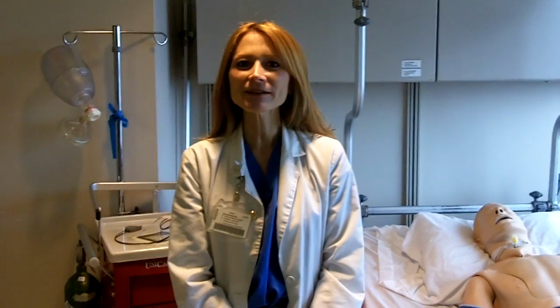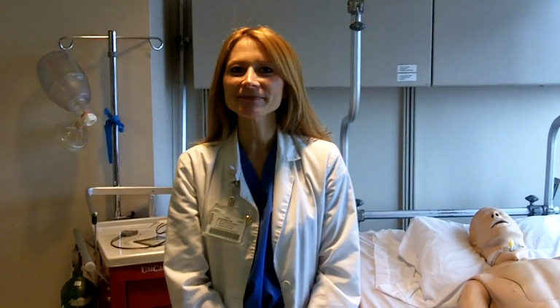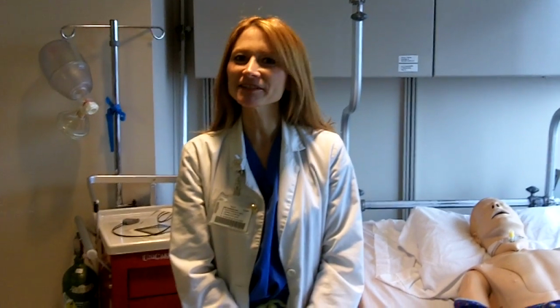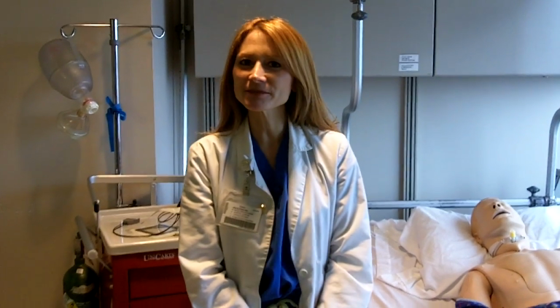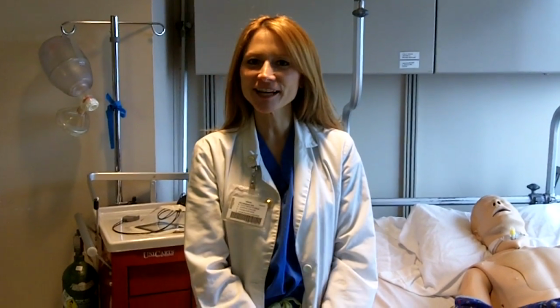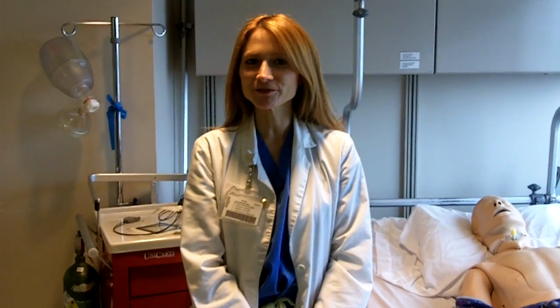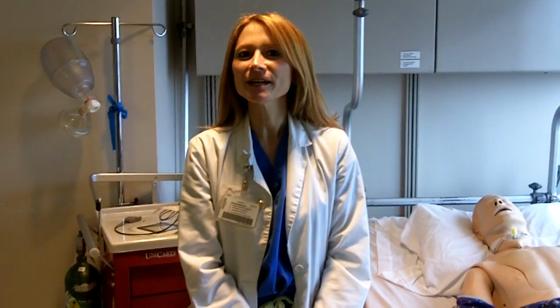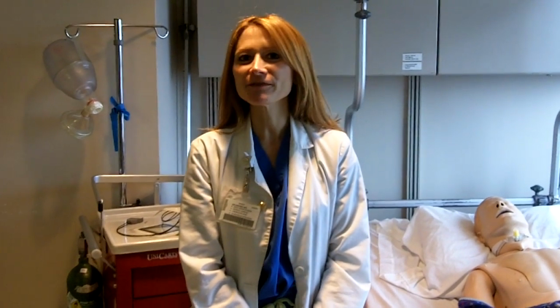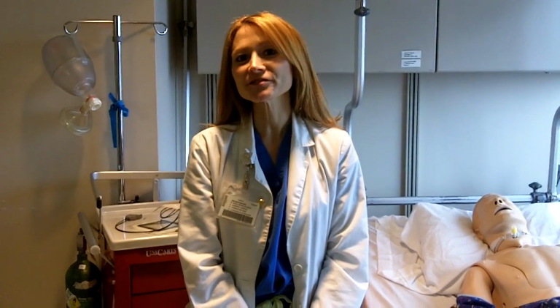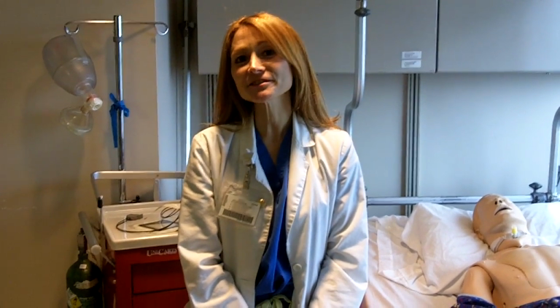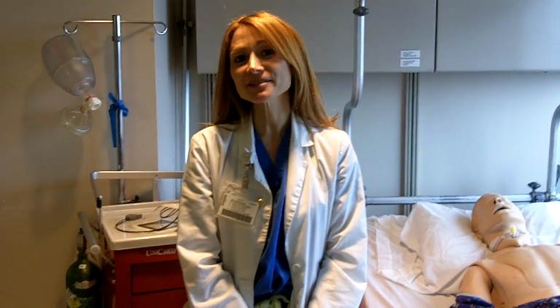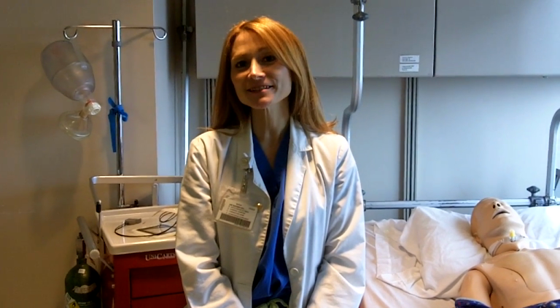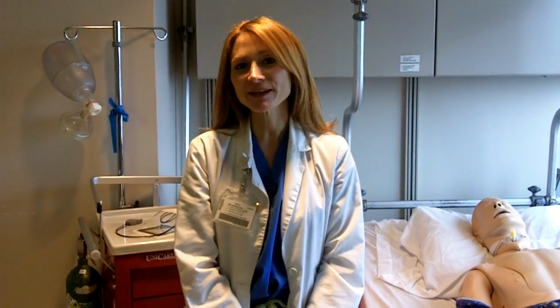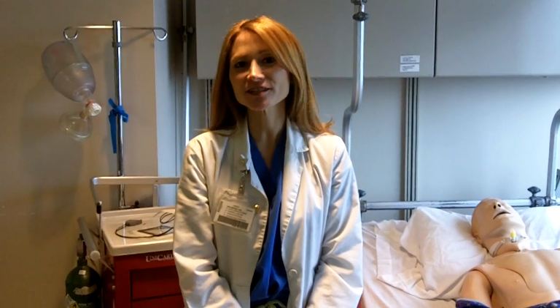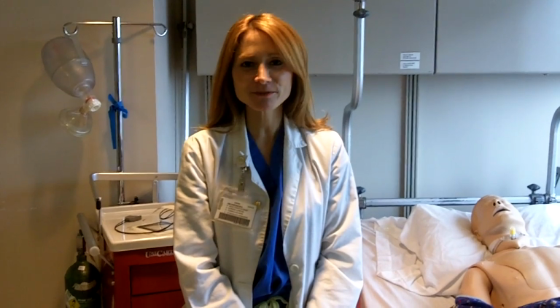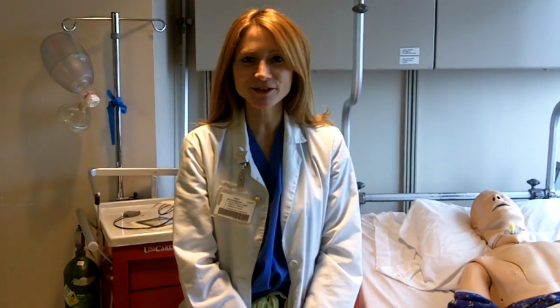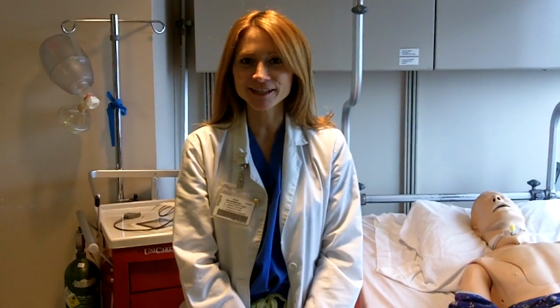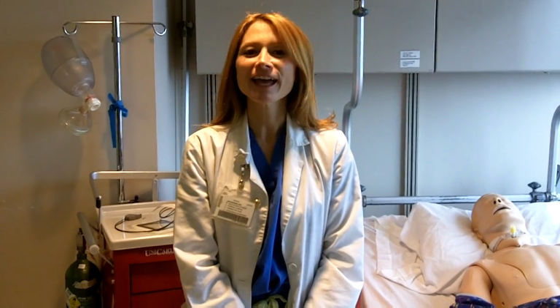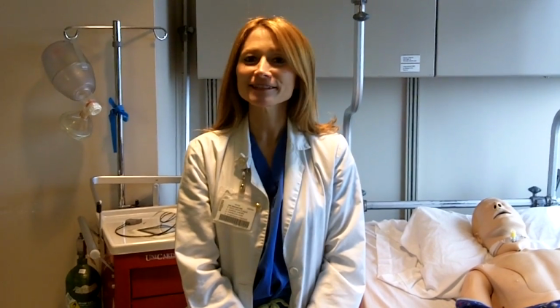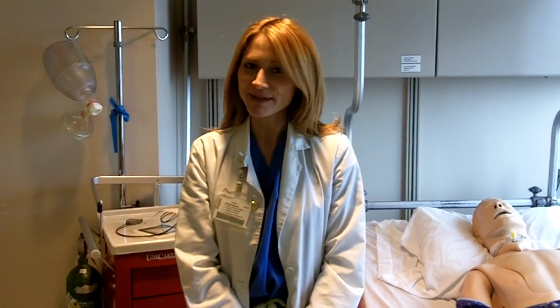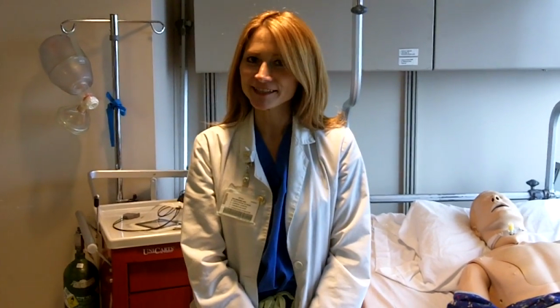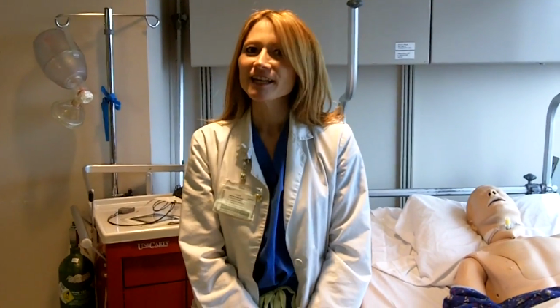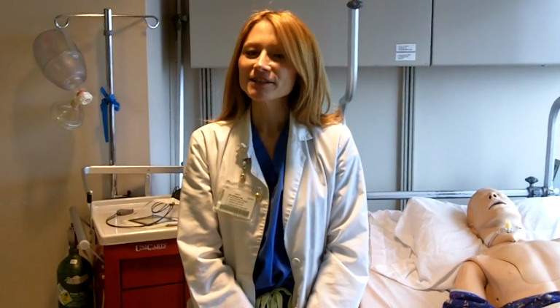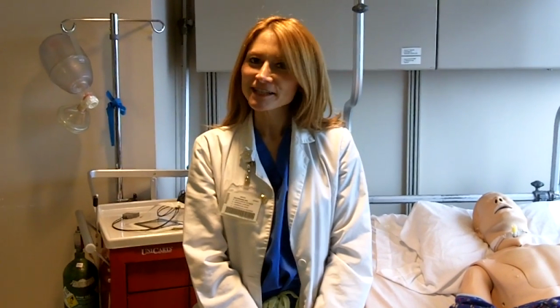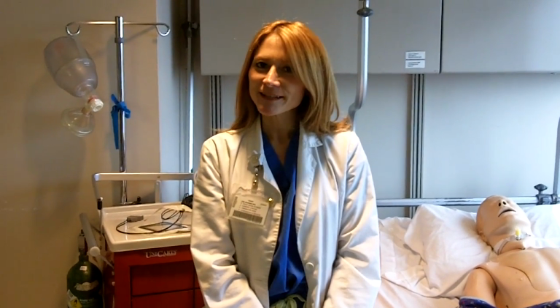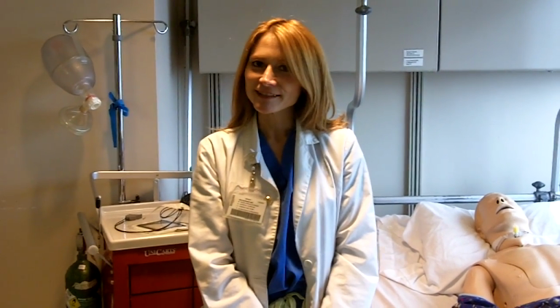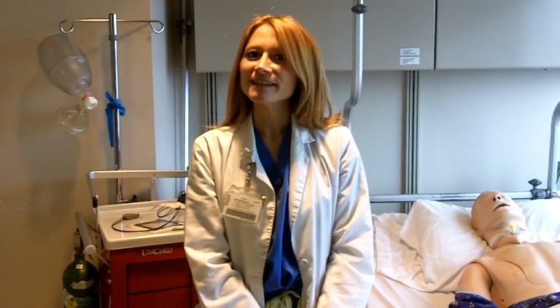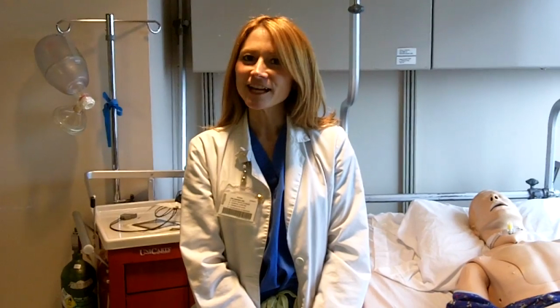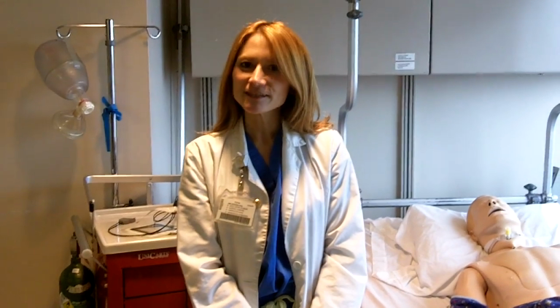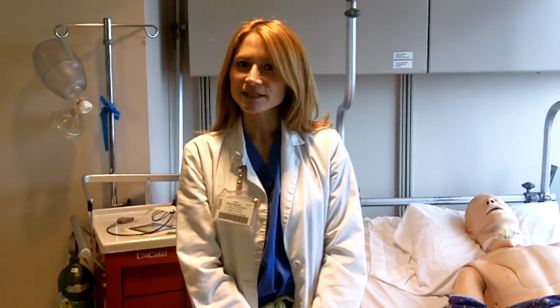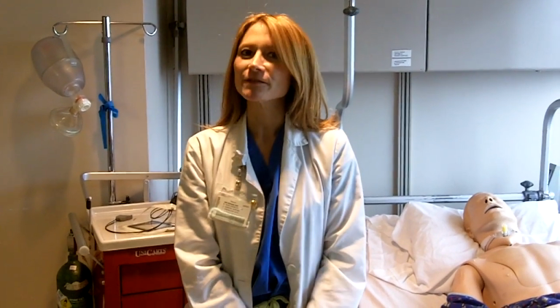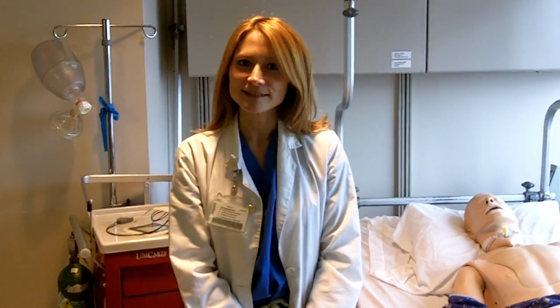Welcome. I'm here to demonstrate how to provide transcutaneous pacing to a patient with extreme bradycardia who is symptomatic. Transcutaneous pacing is a non-invasive procedure for pacing.